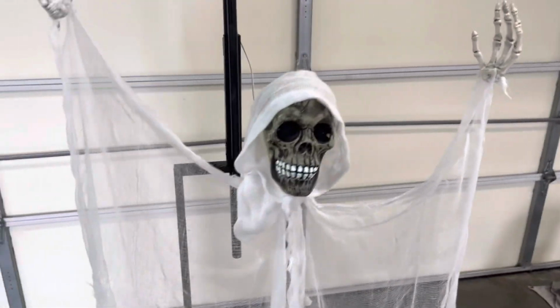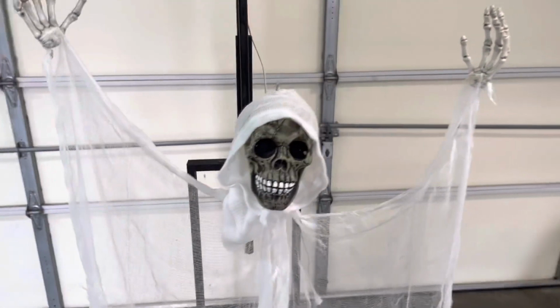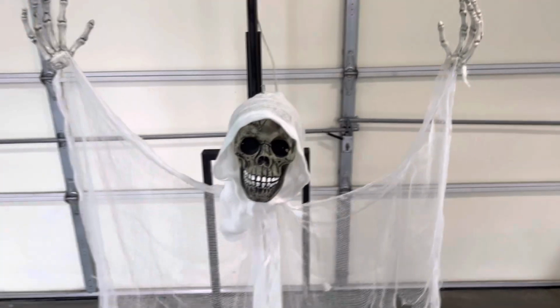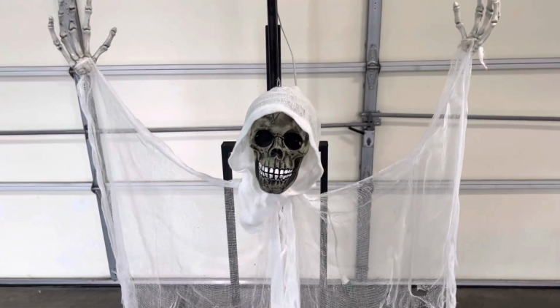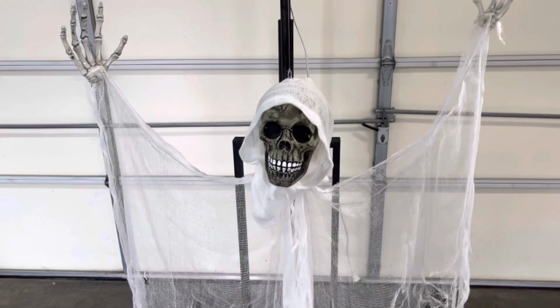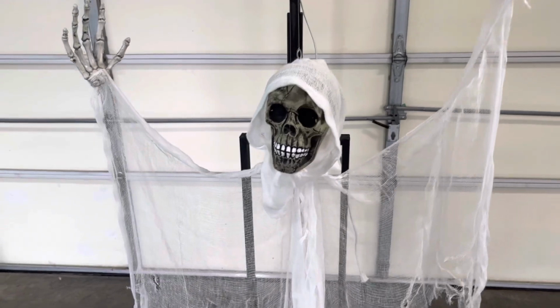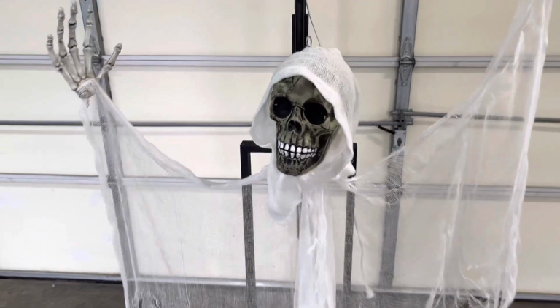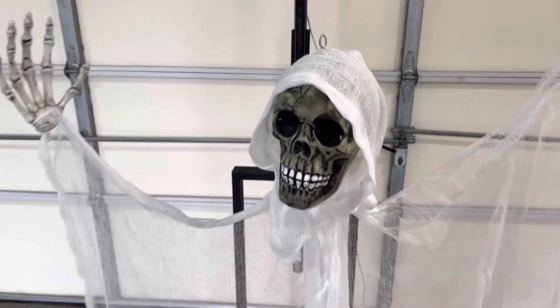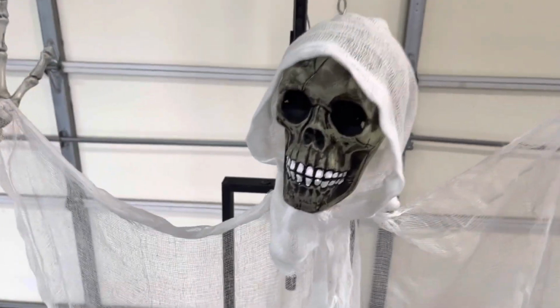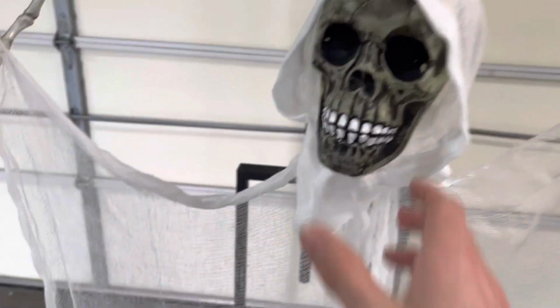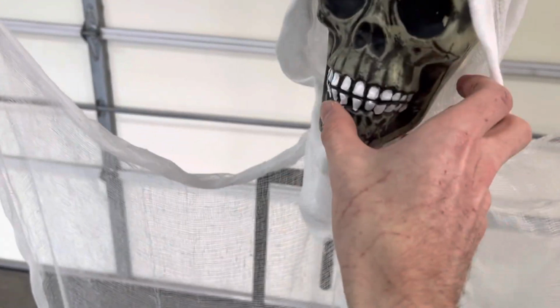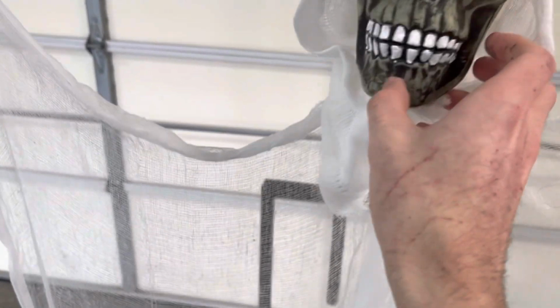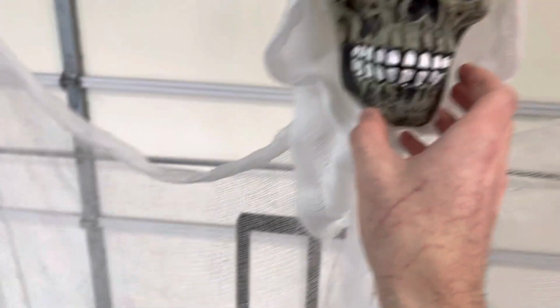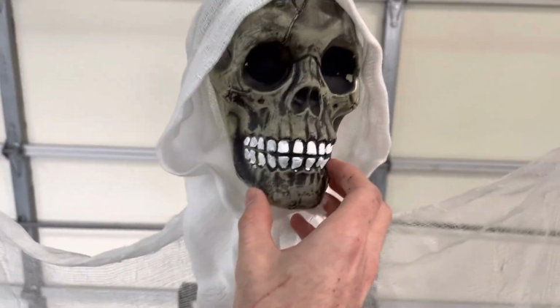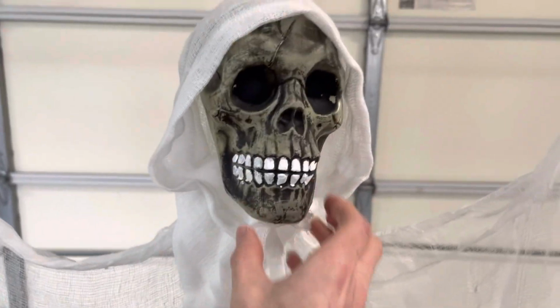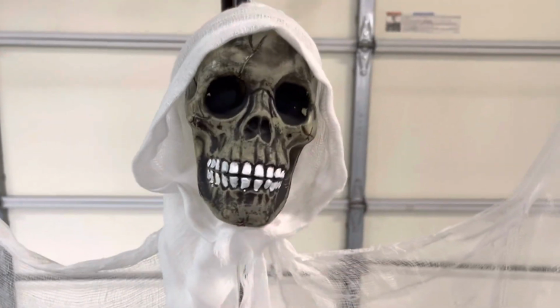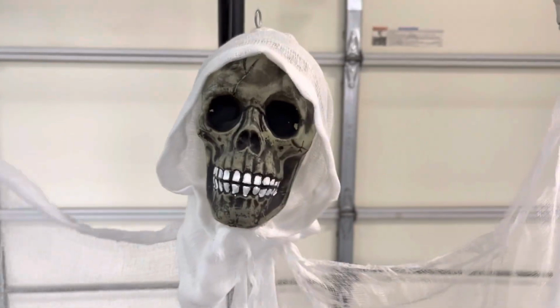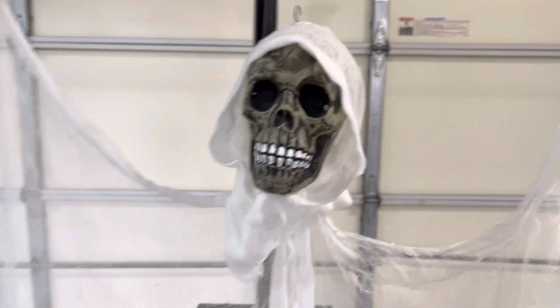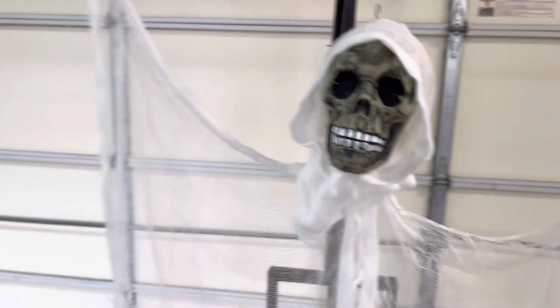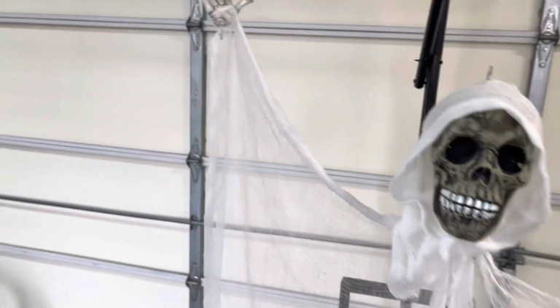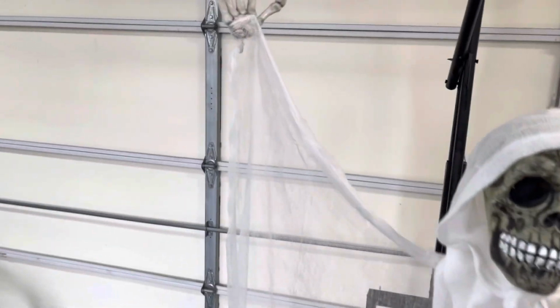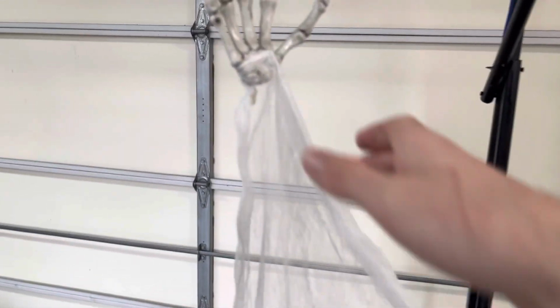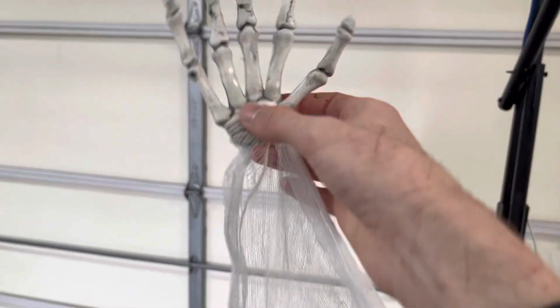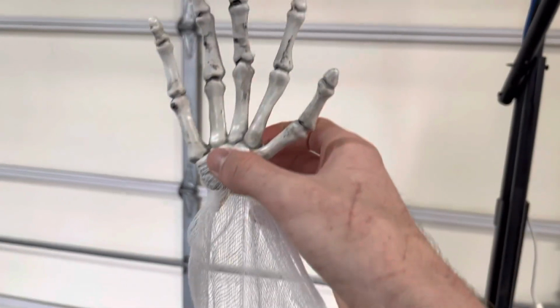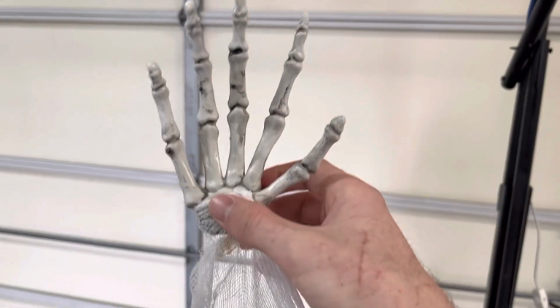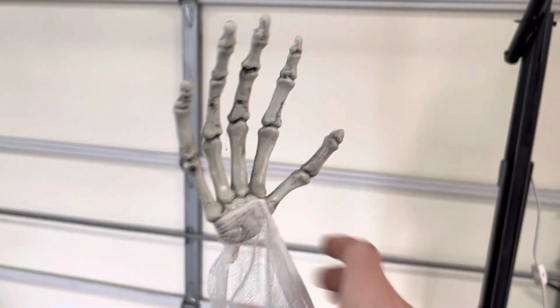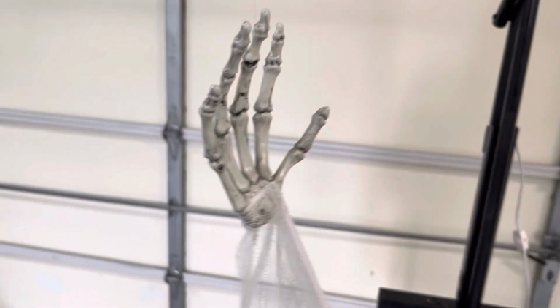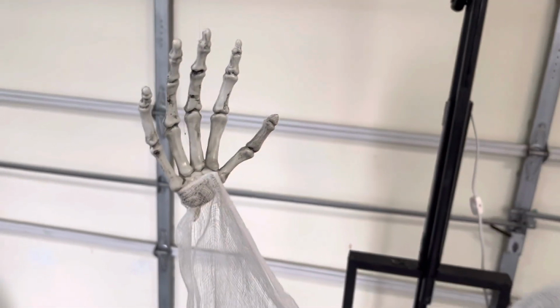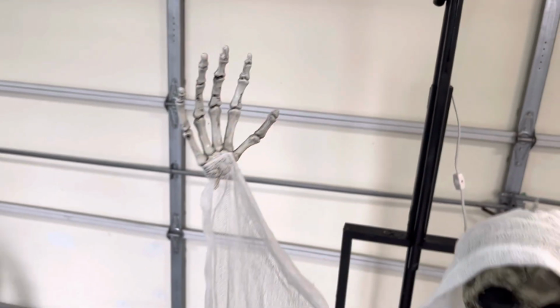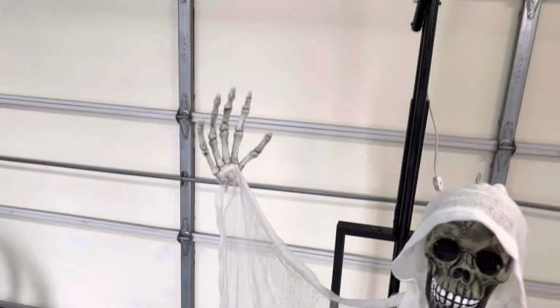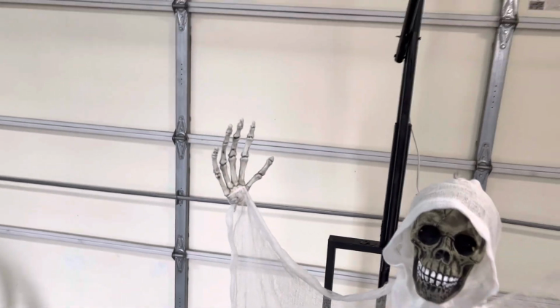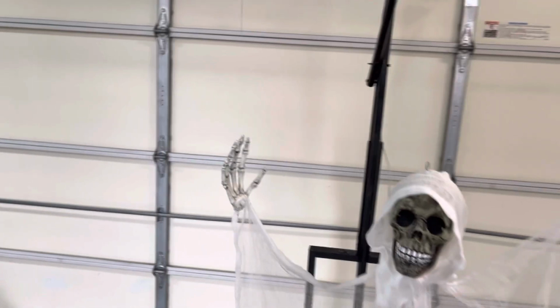The ghost is a Dollar Tree skull that I painted so the details would pop out a little bit more. These hands are scrapped from a Sun Star prop.